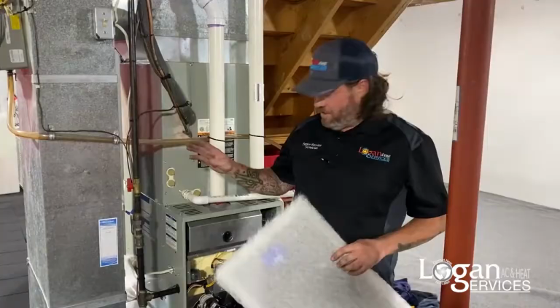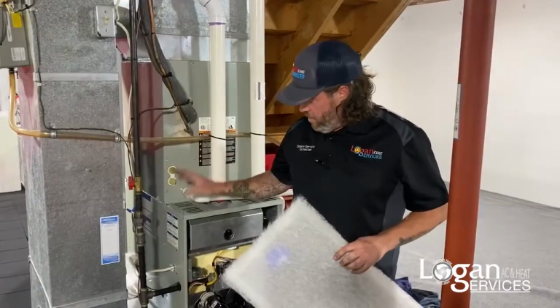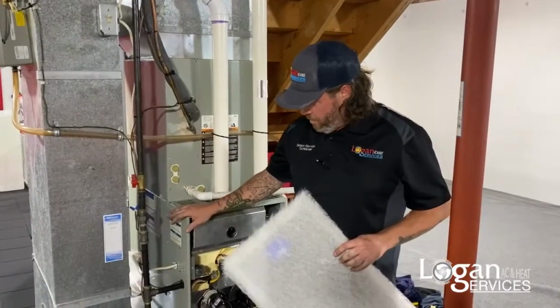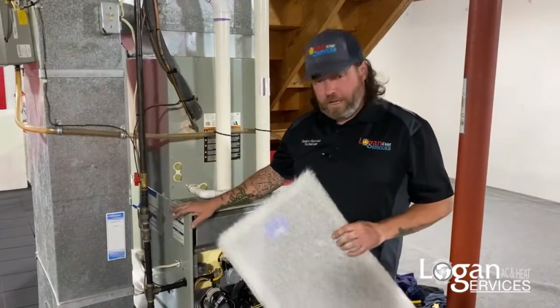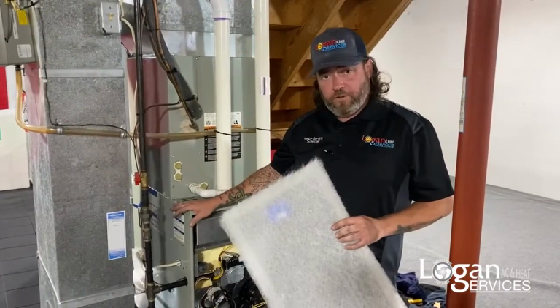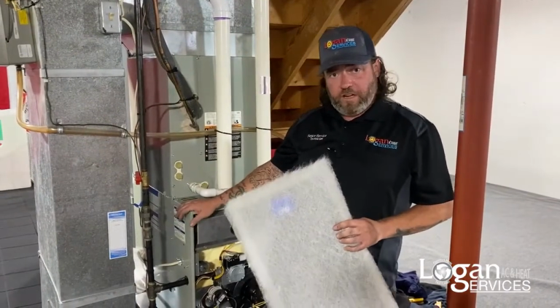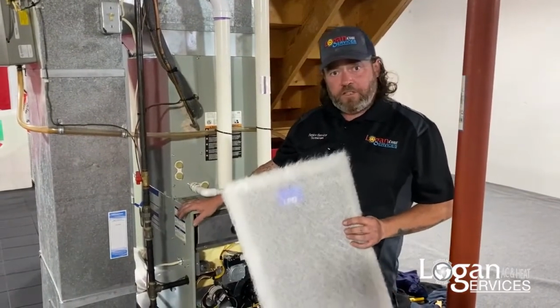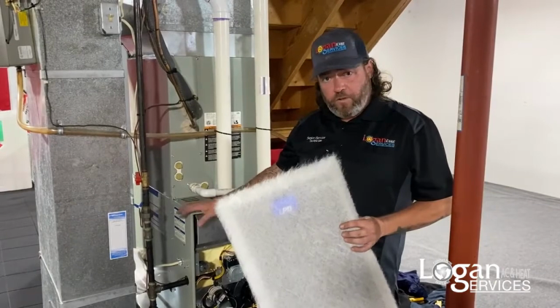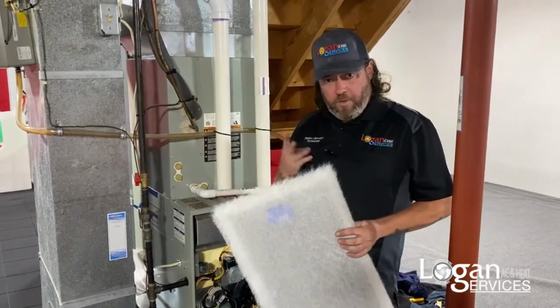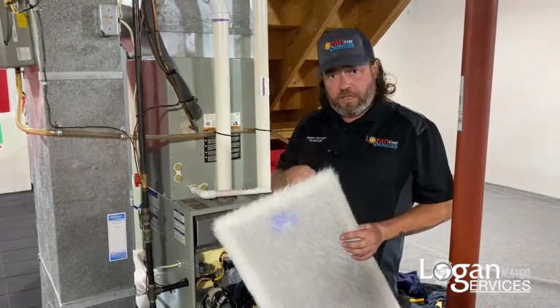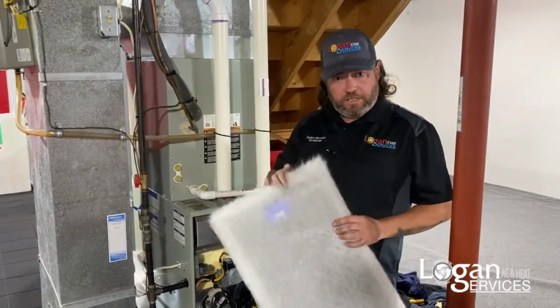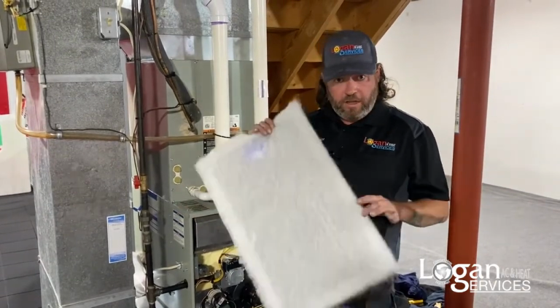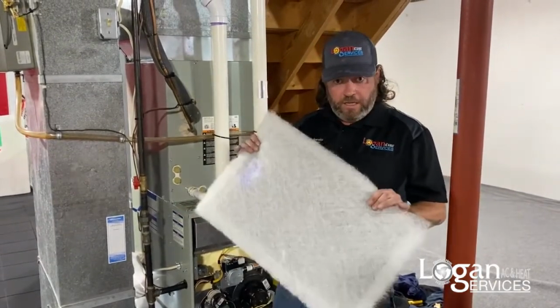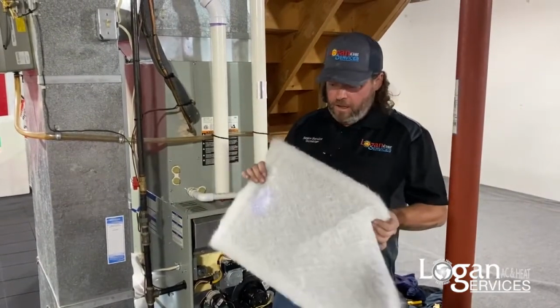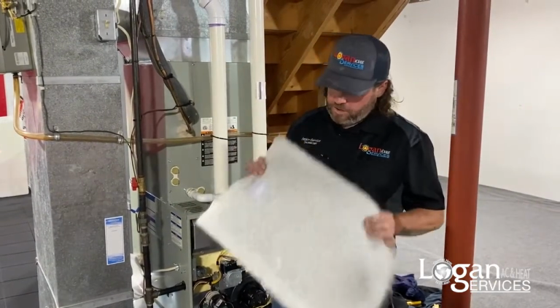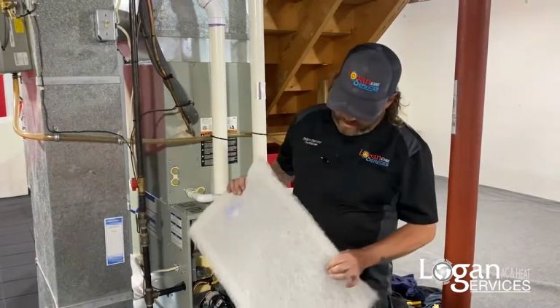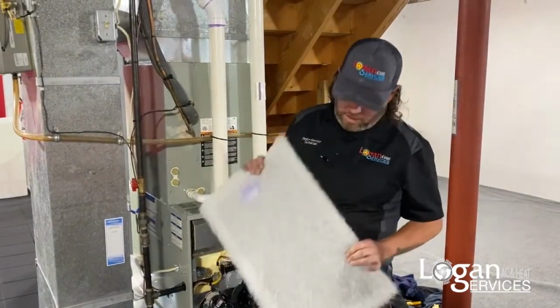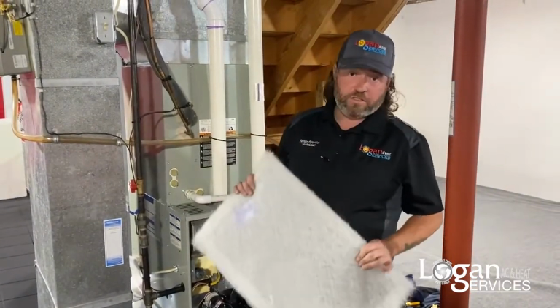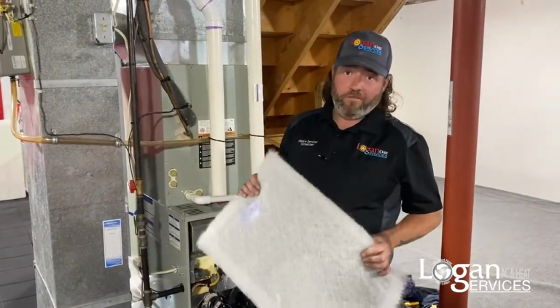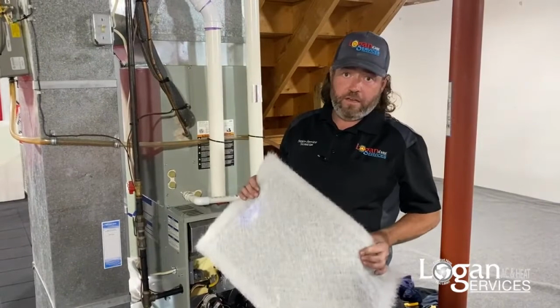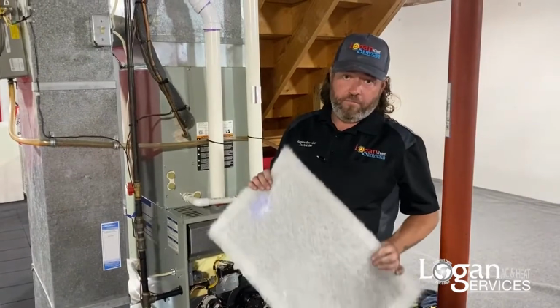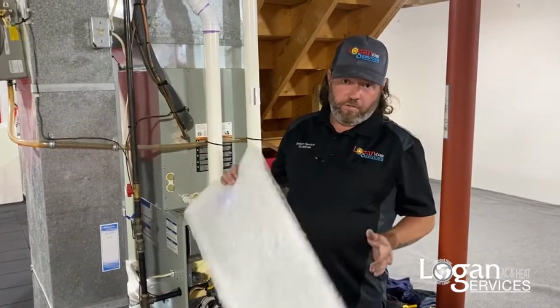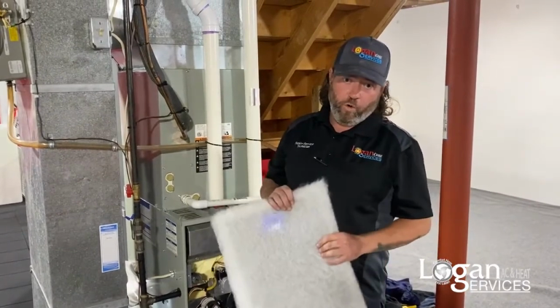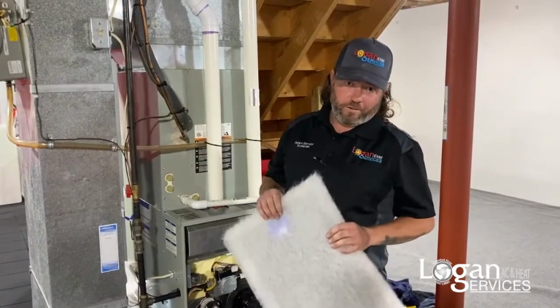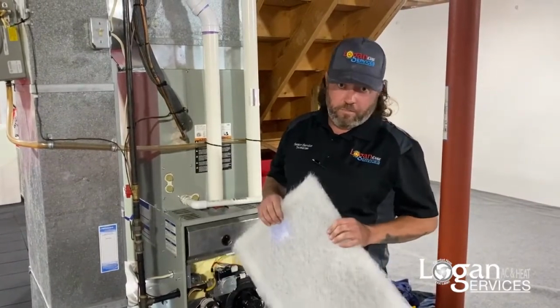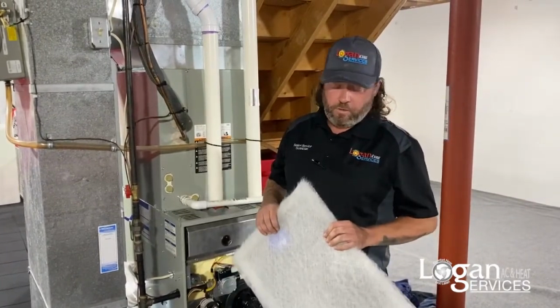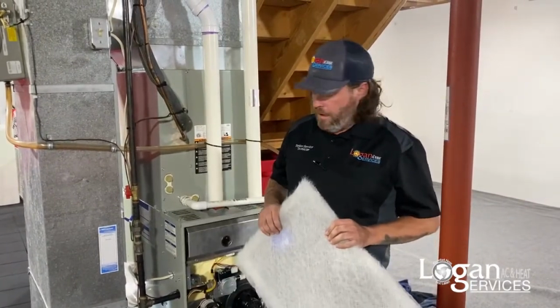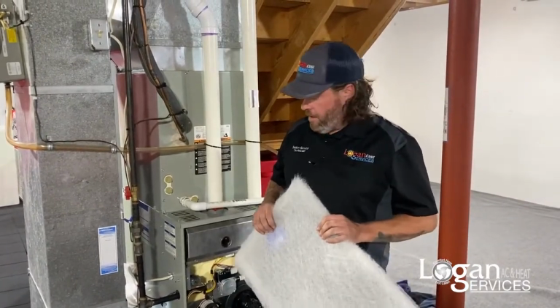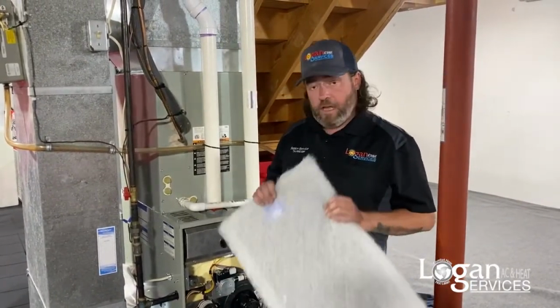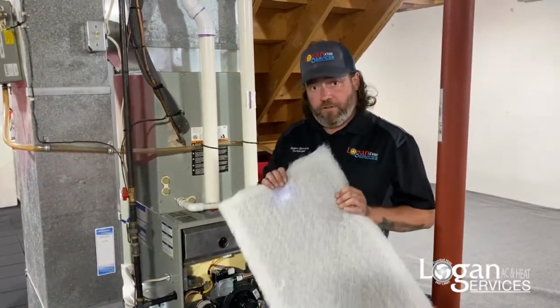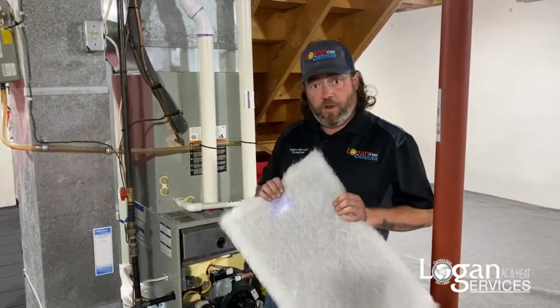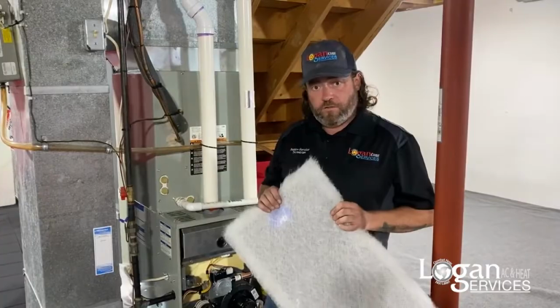Now that we've put the Perfect Air Plus filter in, it'll be good for three months, and then you'll need to change out the media. It does come with a year's supply of media — four cycles of three months — and then you can get refills from Logan Services.